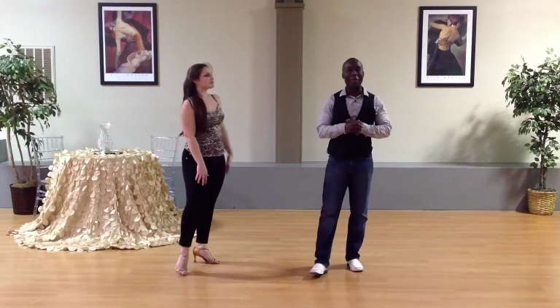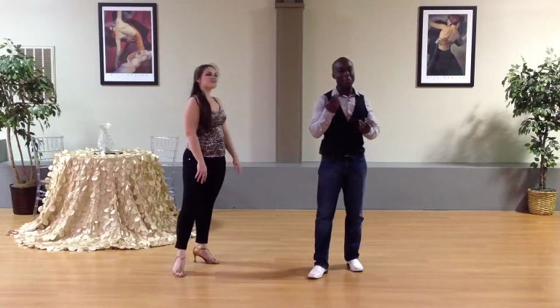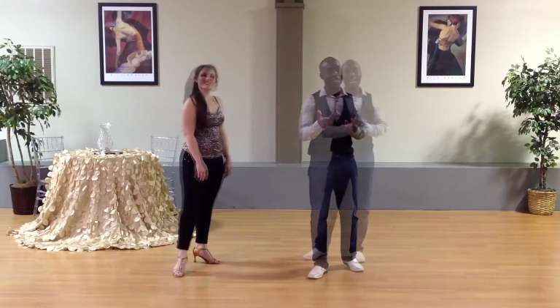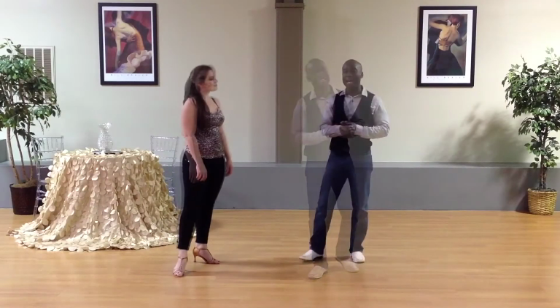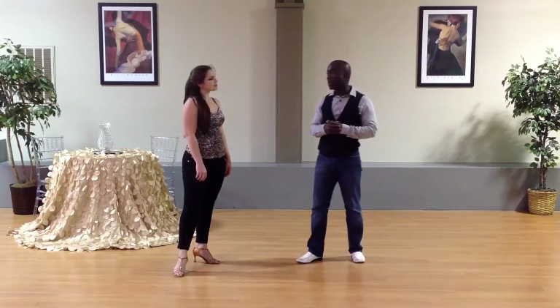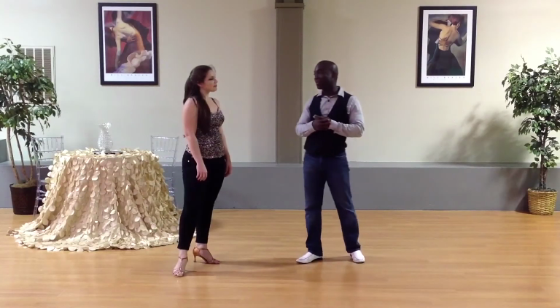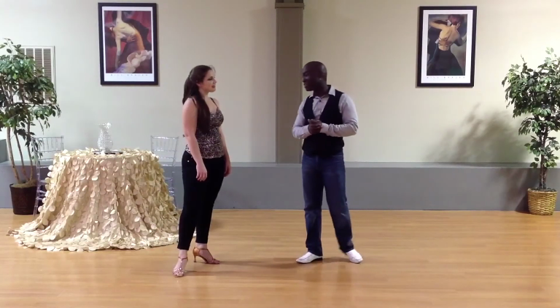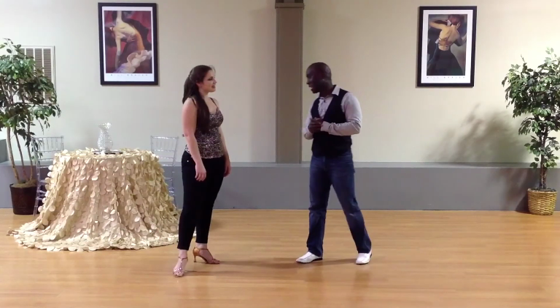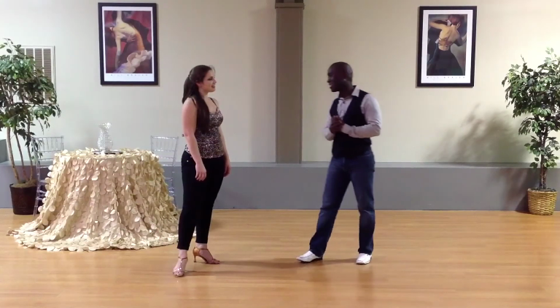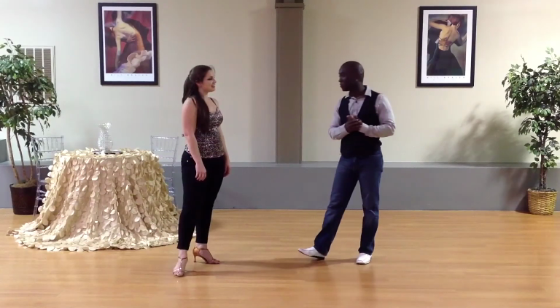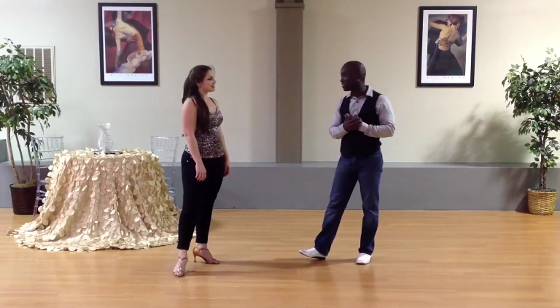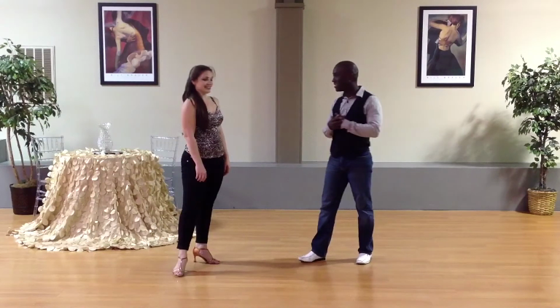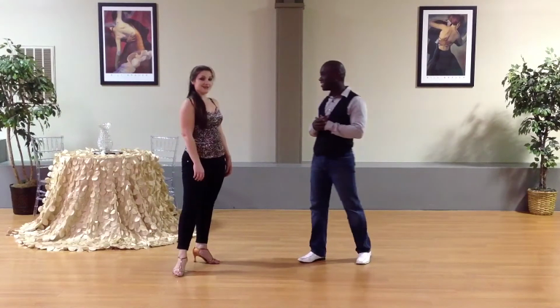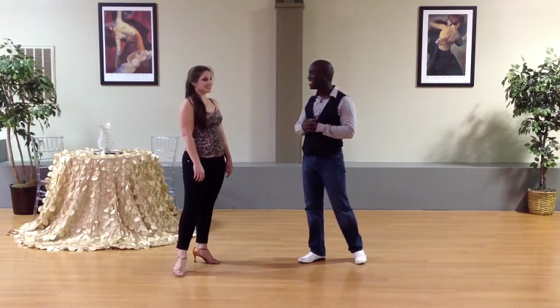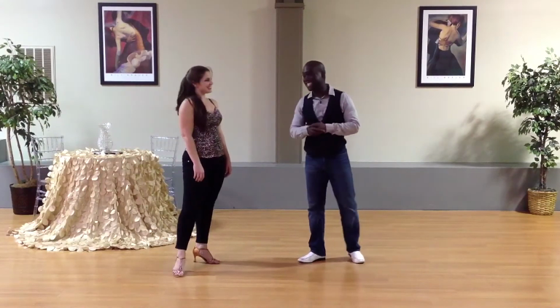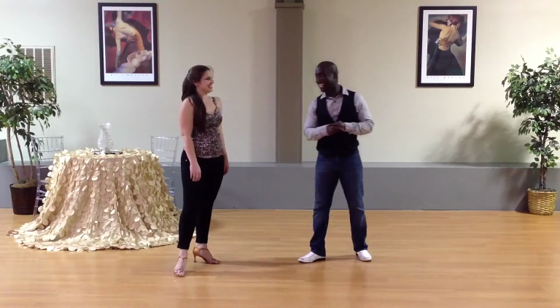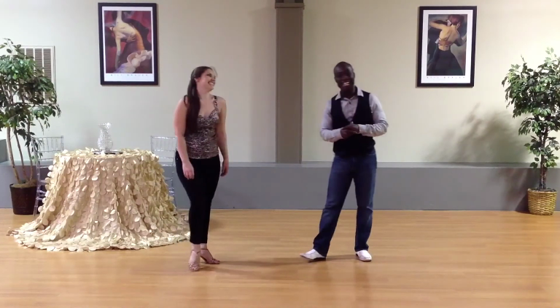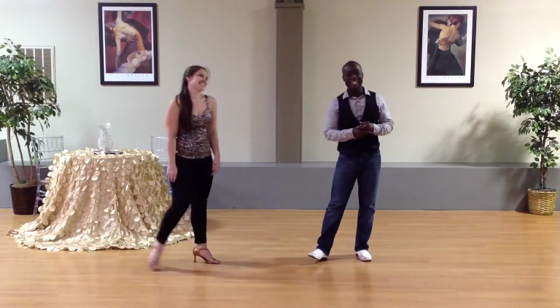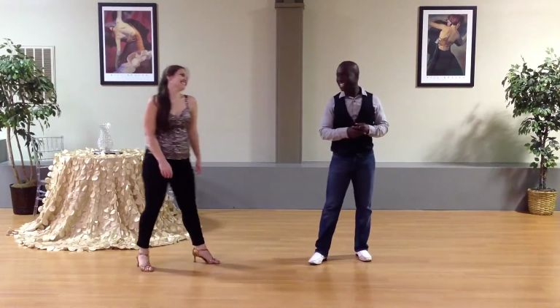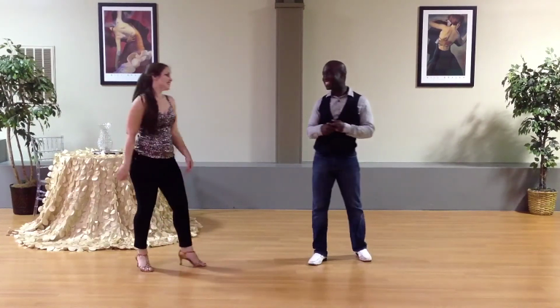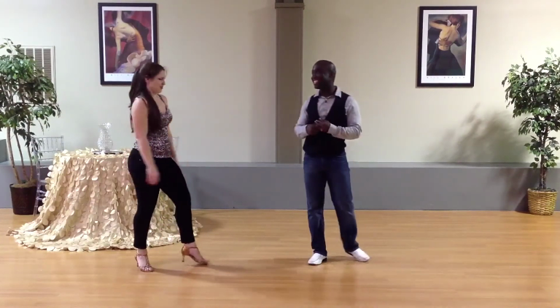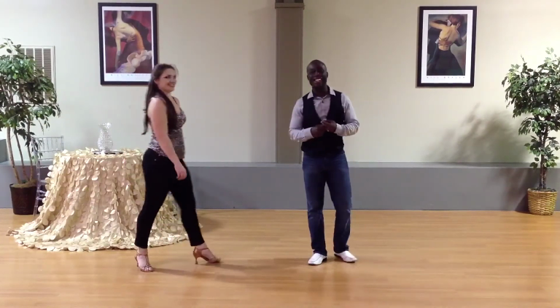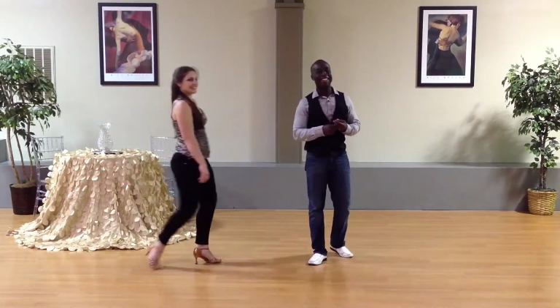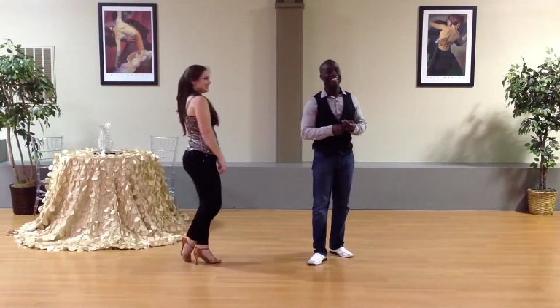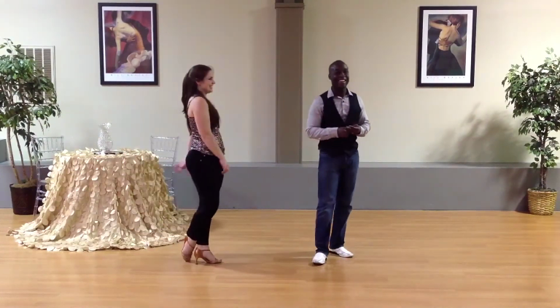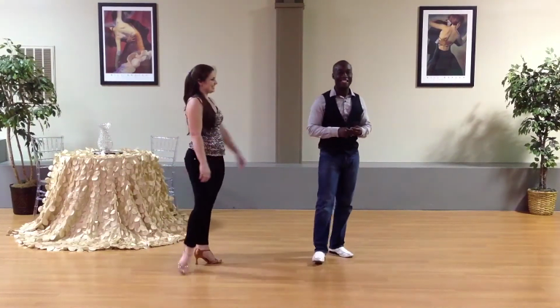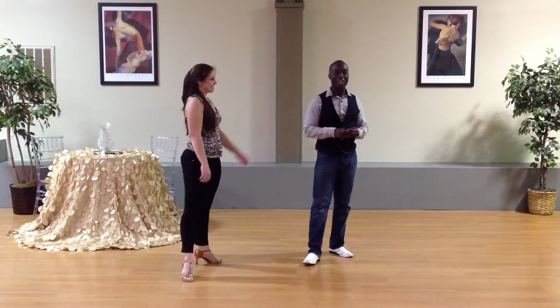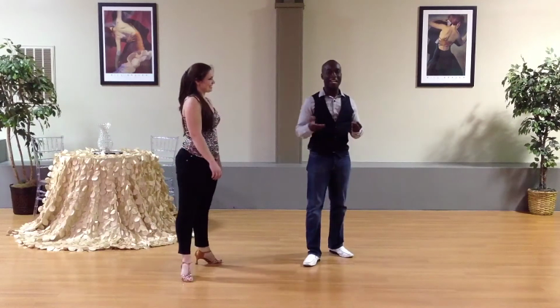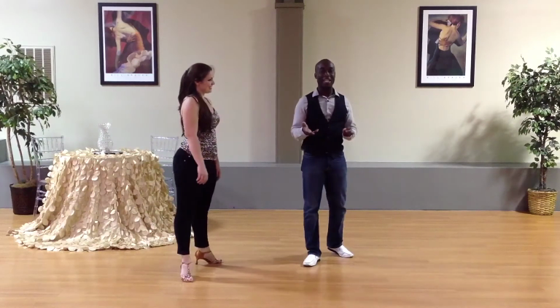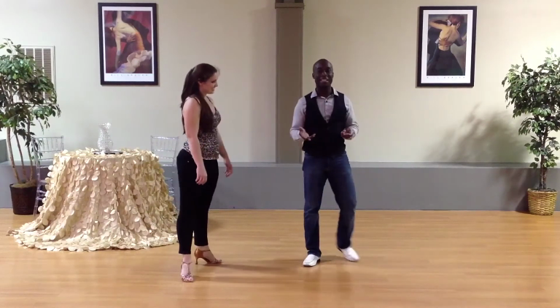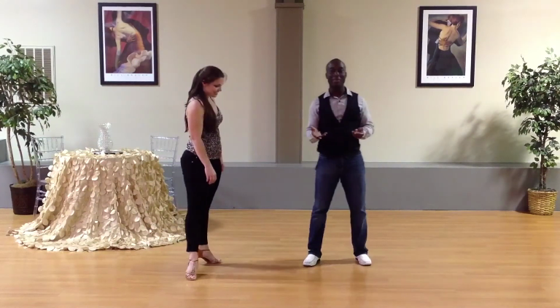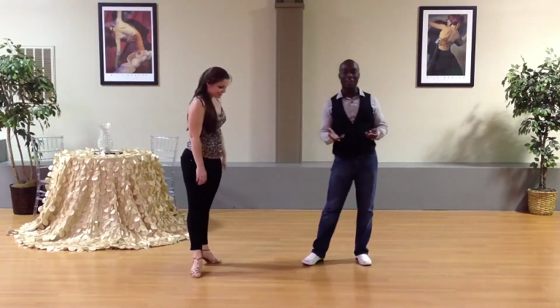I hope you enjoy that. I'm here with Rachel Ackeson. How you doing, Rachel? Fantastic. All right, you ready to dance? Of course. All right, so we're going to go ahead and break that step down for you.